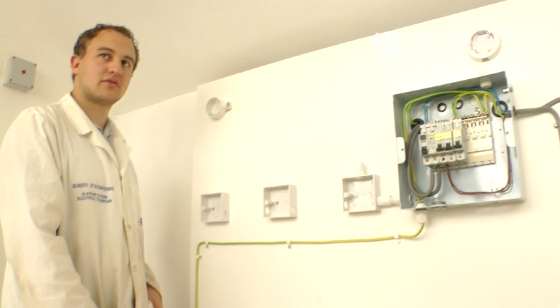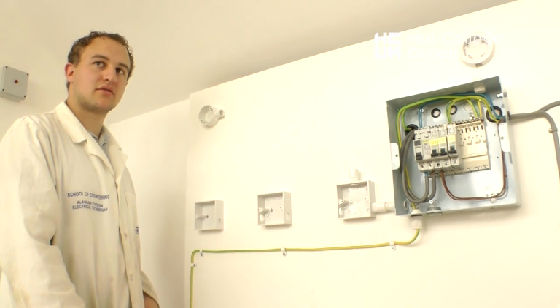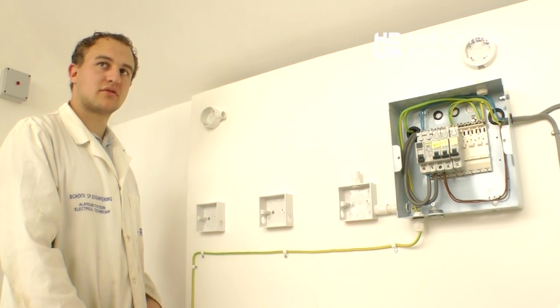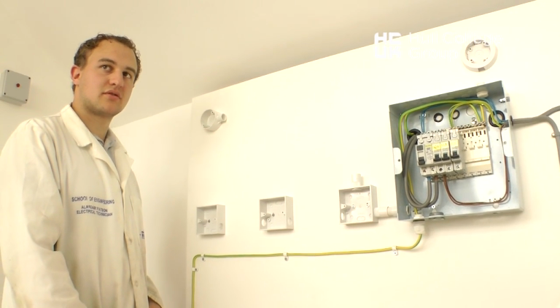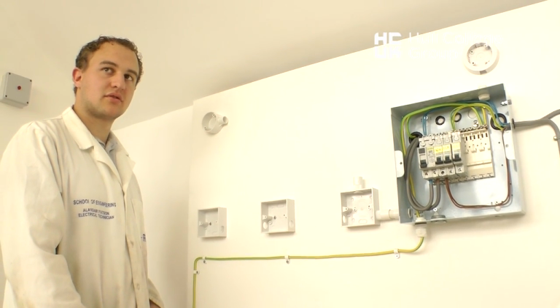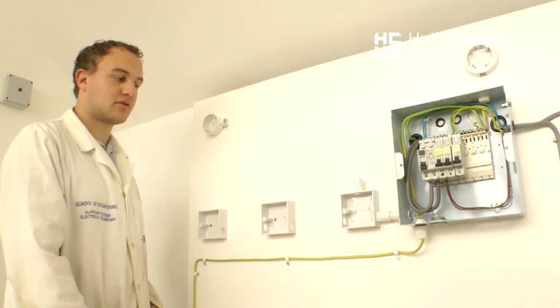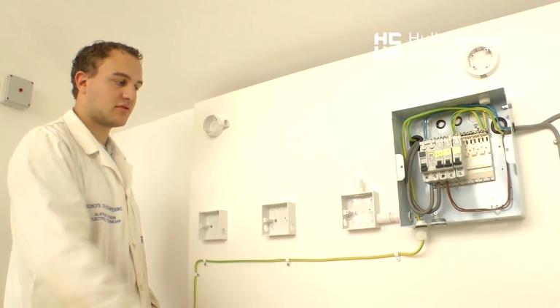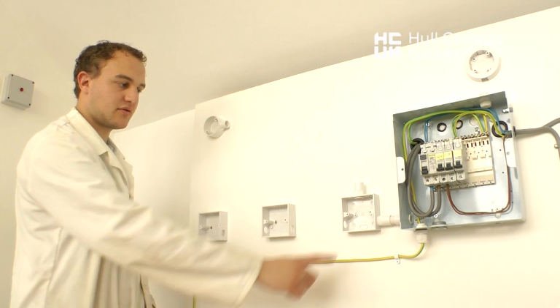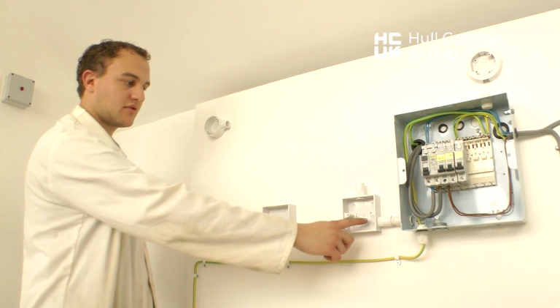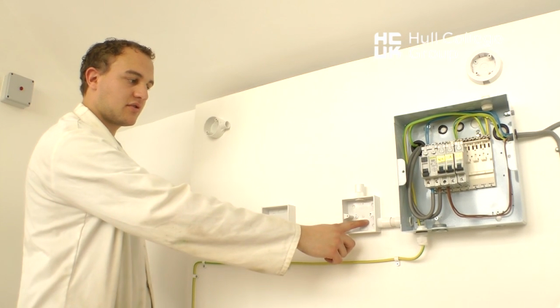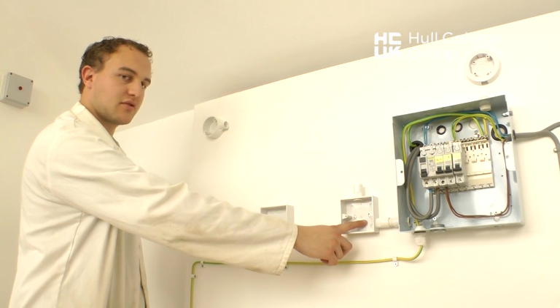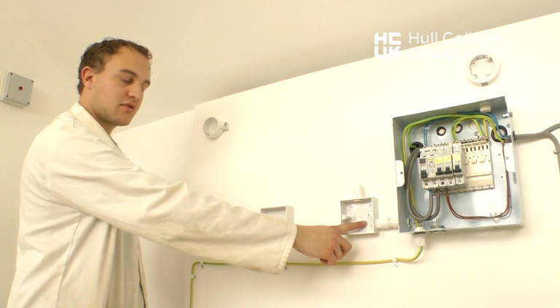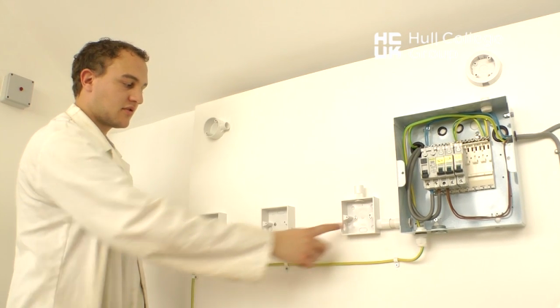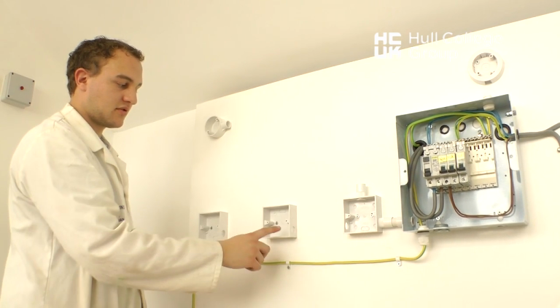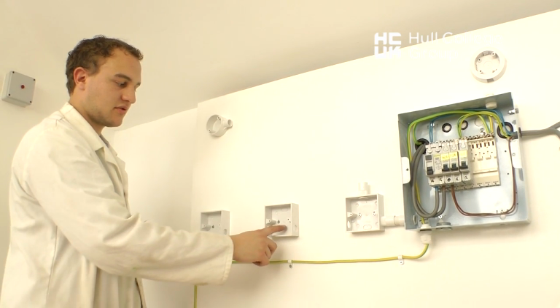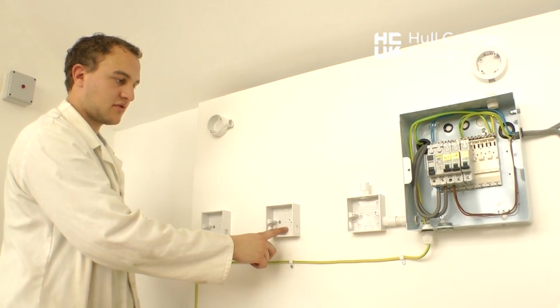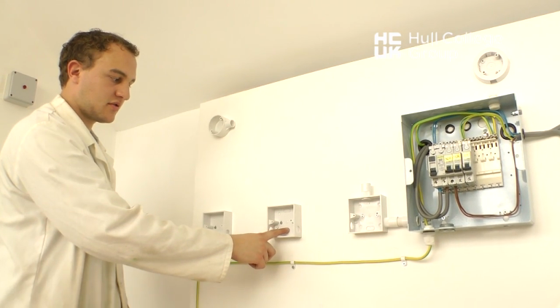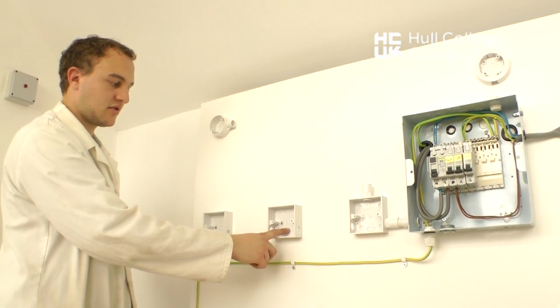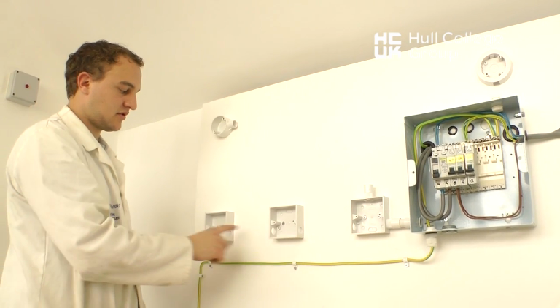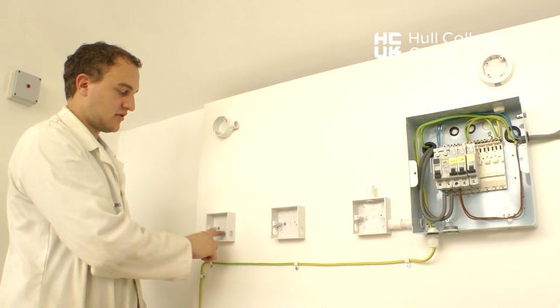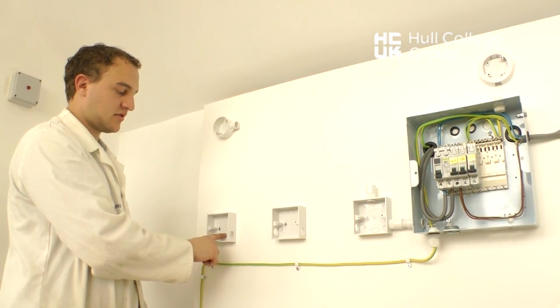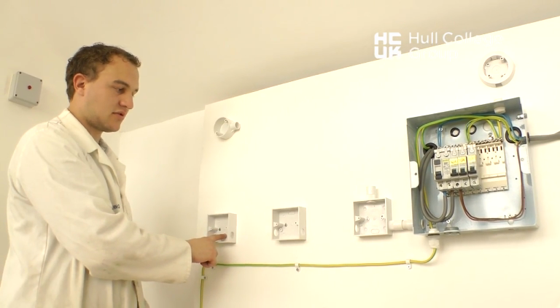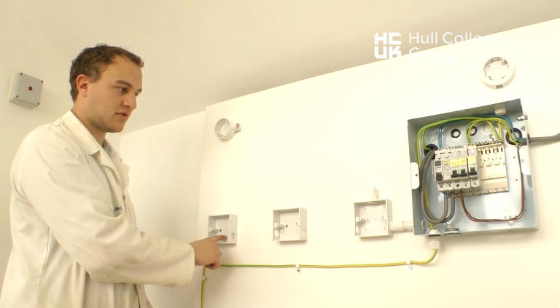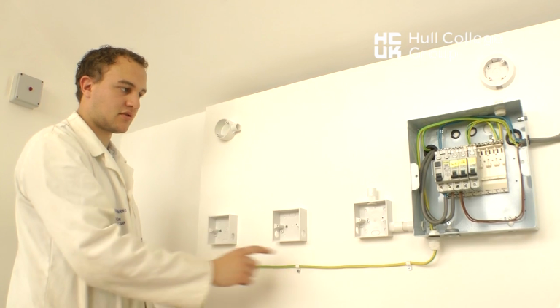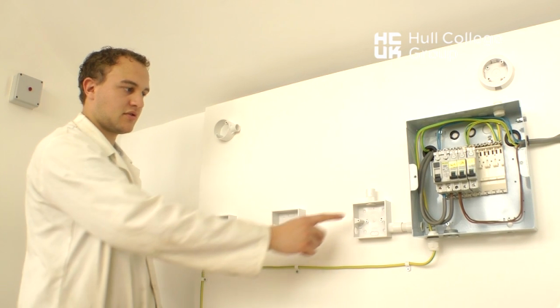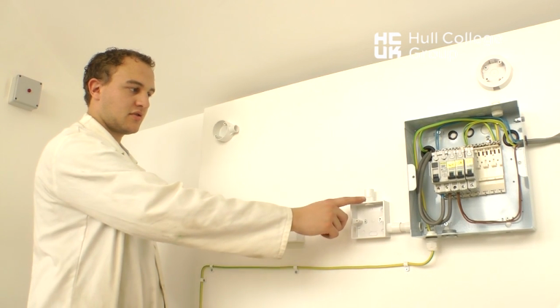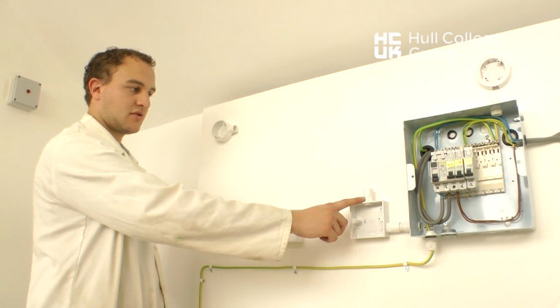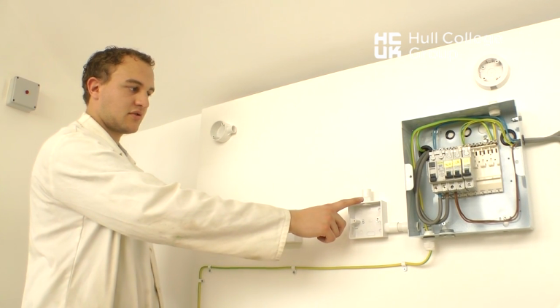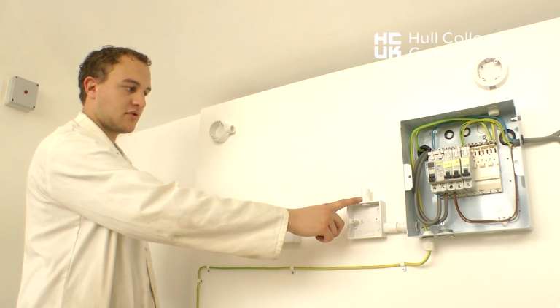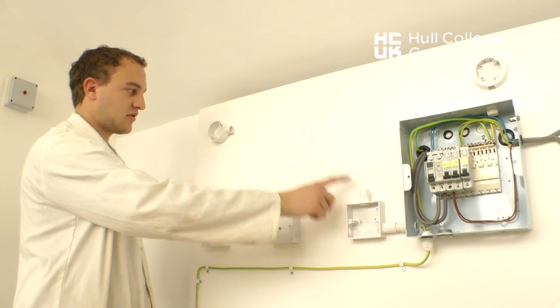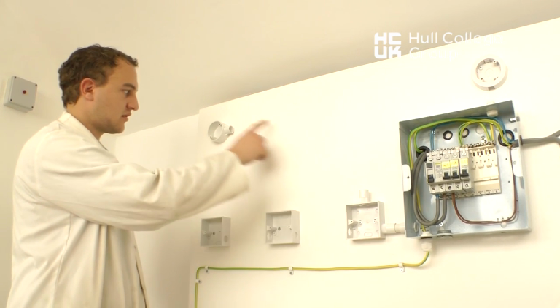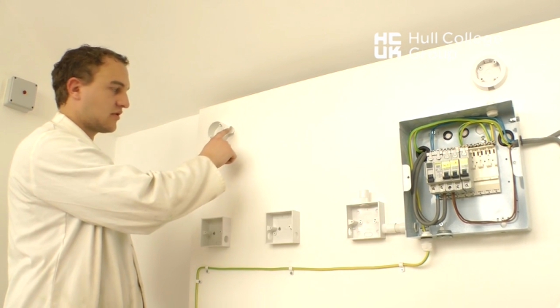The conduit will be installed from the first two-way to the intermediate to the final two-way, and from the first two-way to the light, incorporating a 90 degree bend.